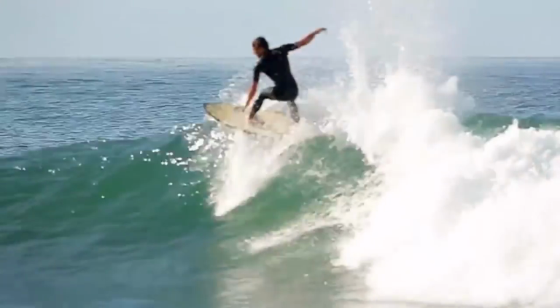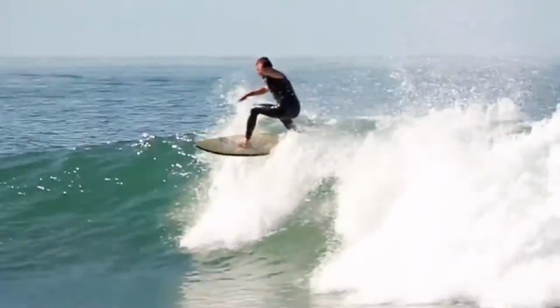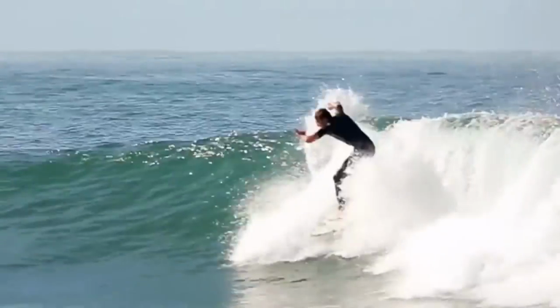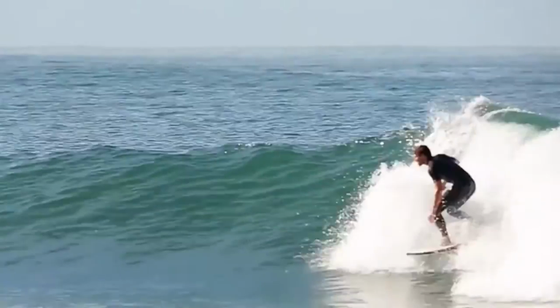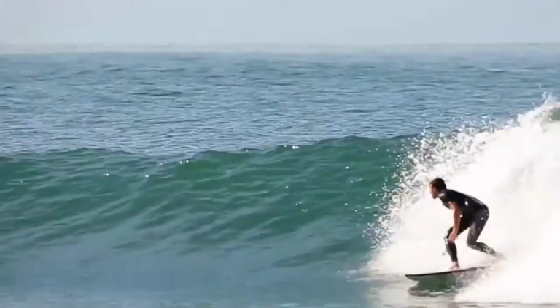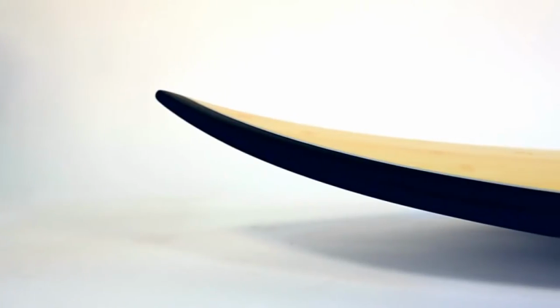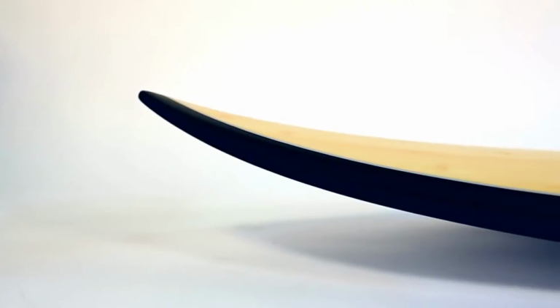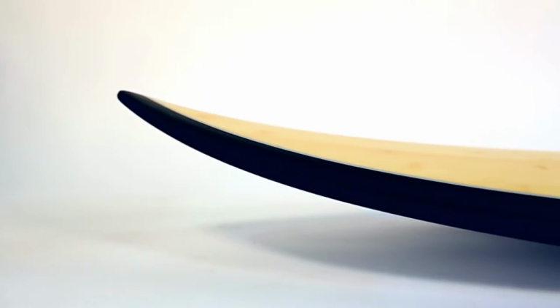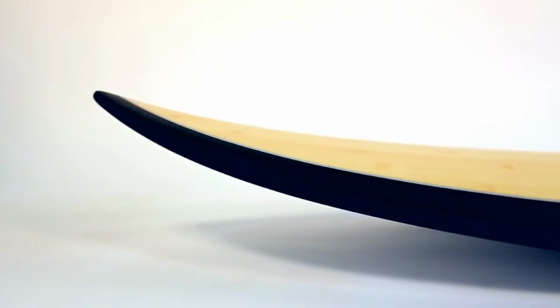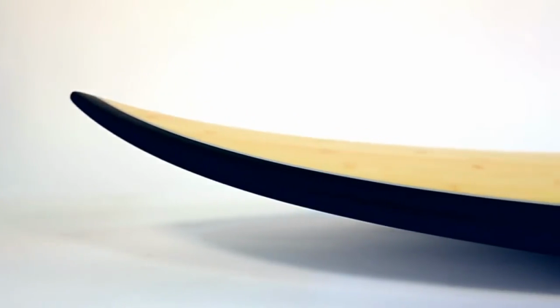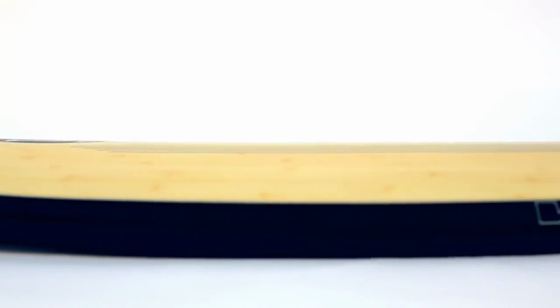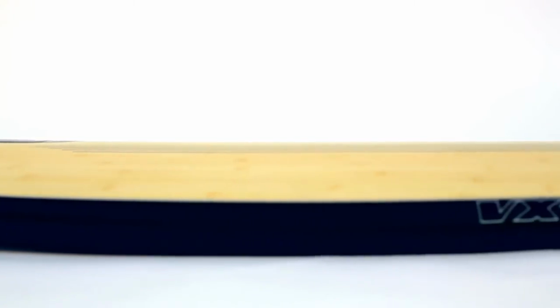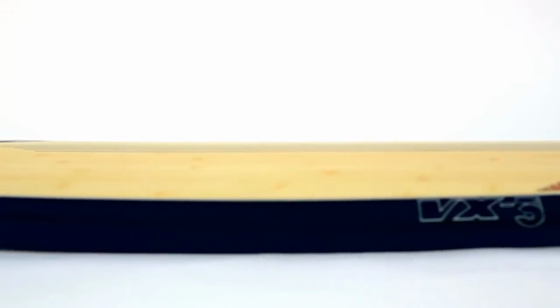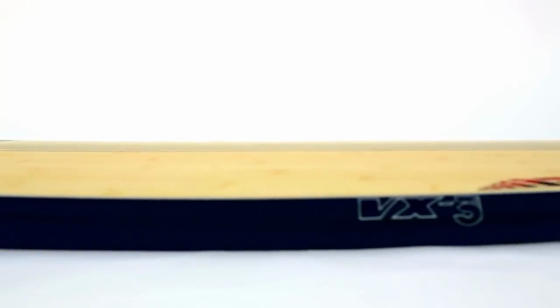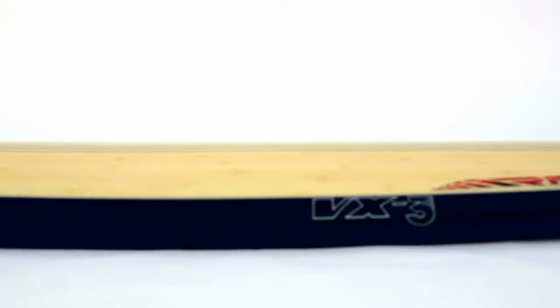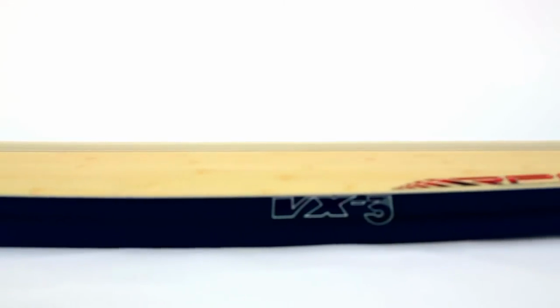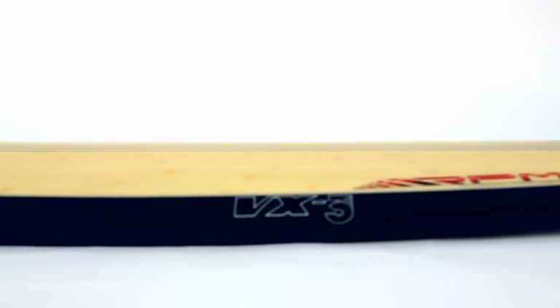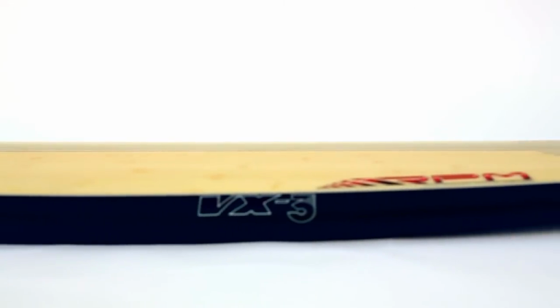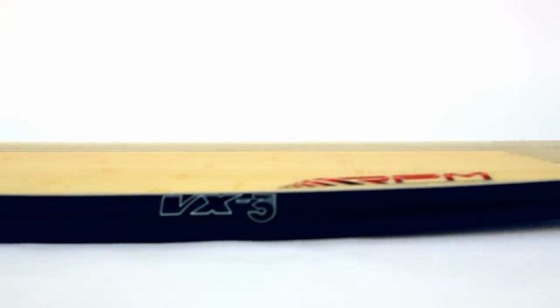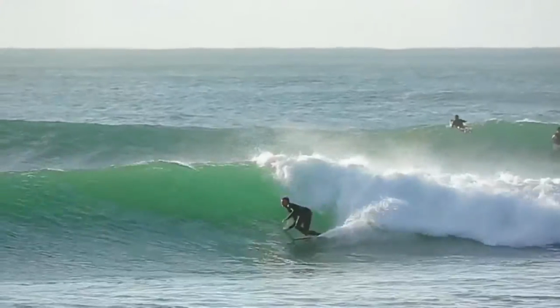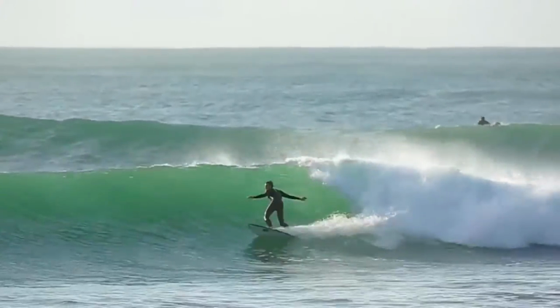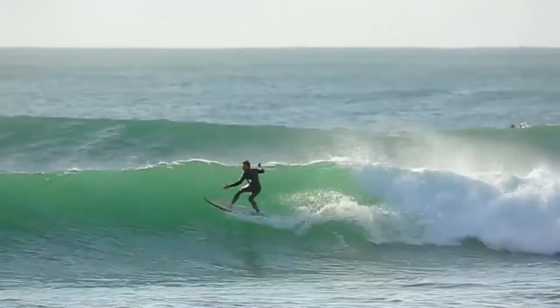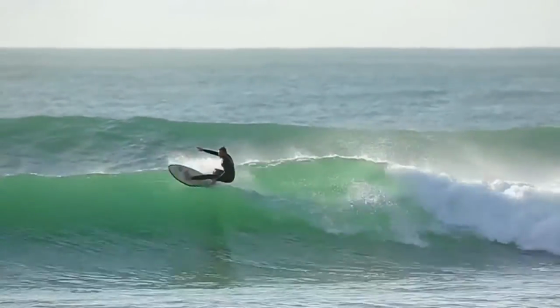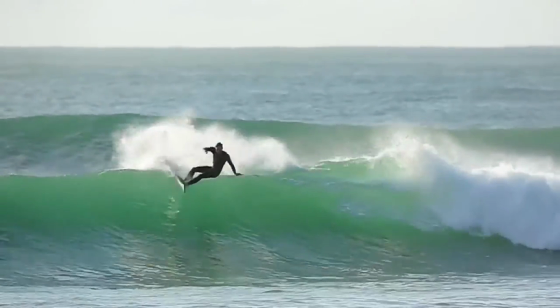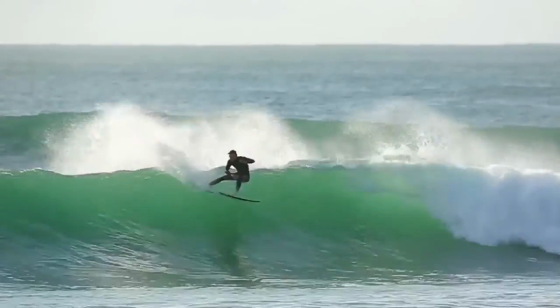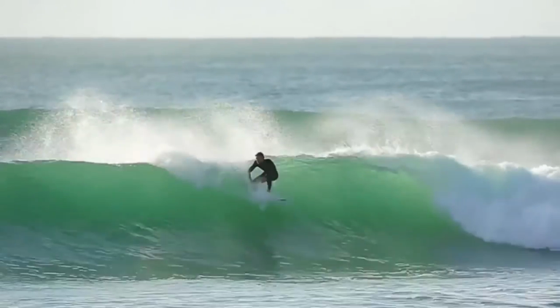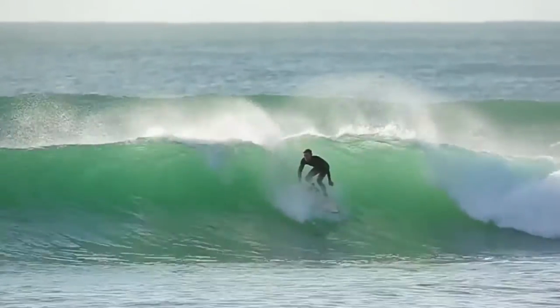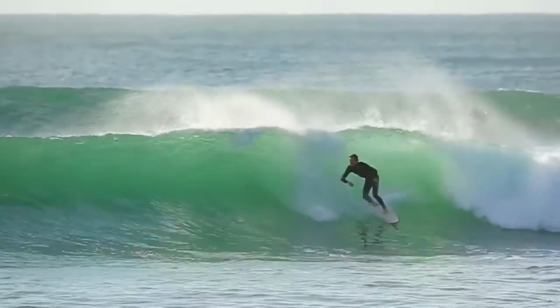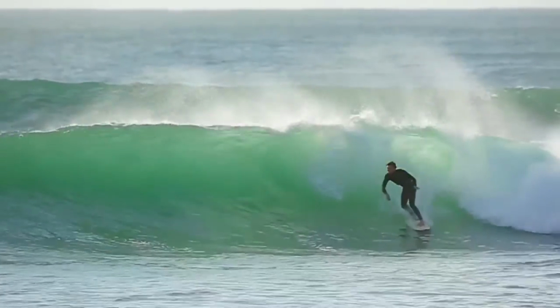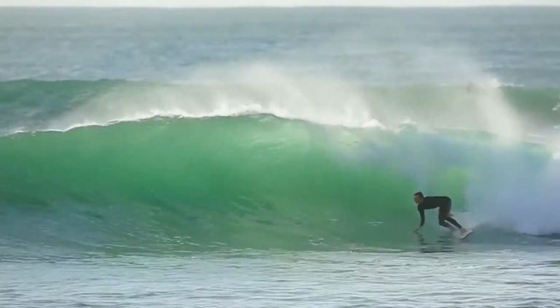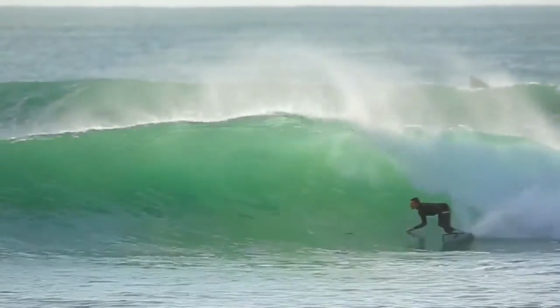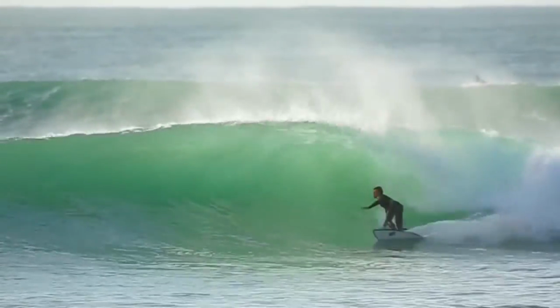With a shallow rocker and a low edge rail, it will provide bite and control, allowing the board to adapt and fit perfectly into any section of the wave.